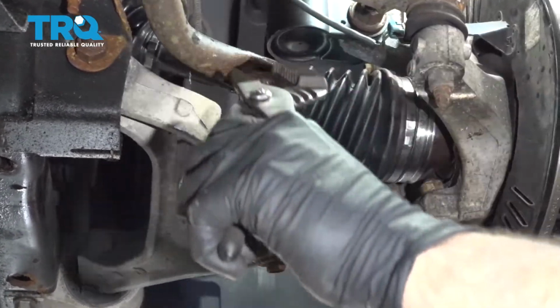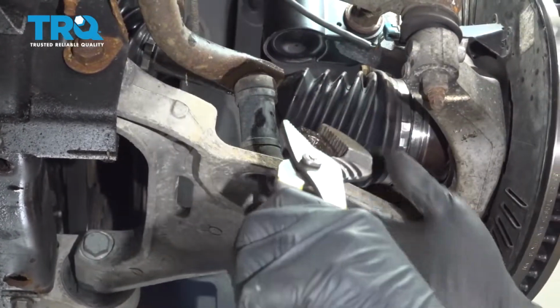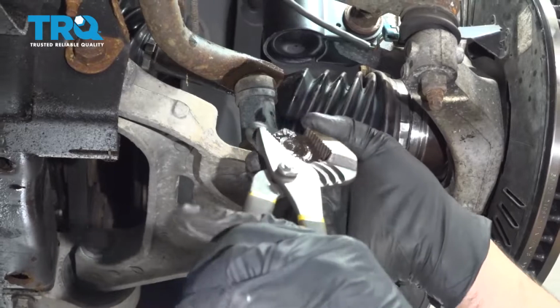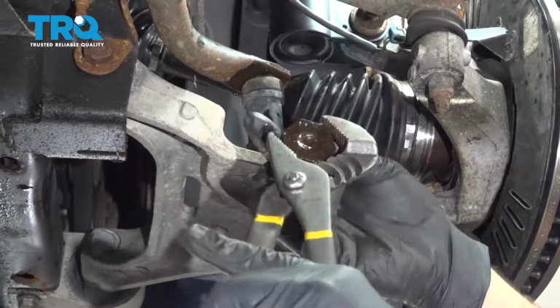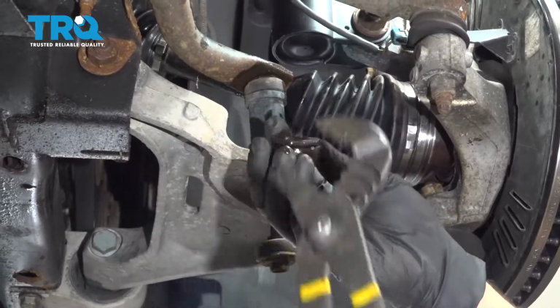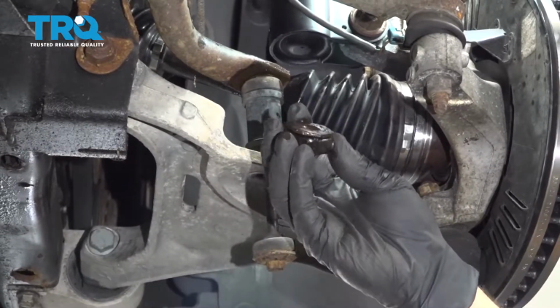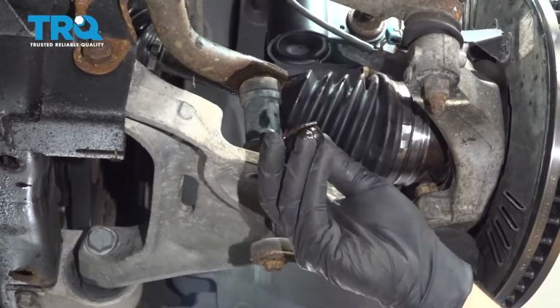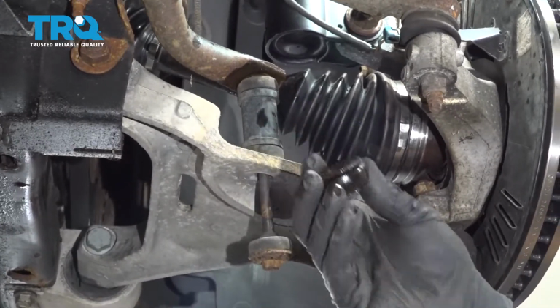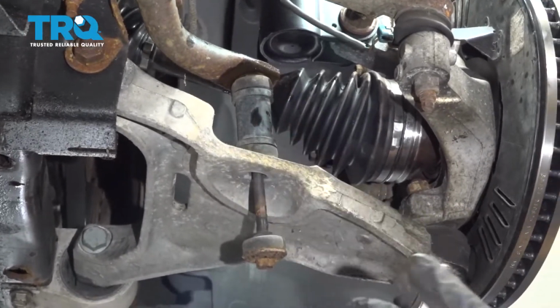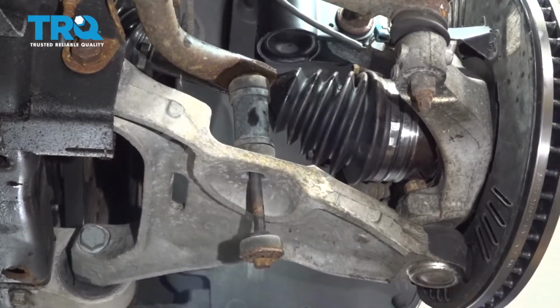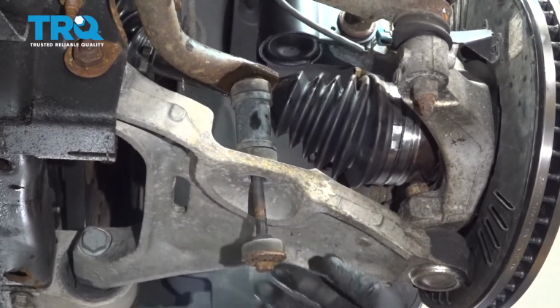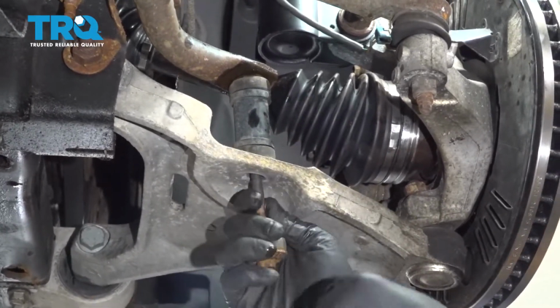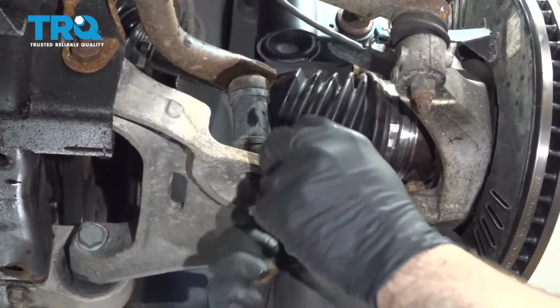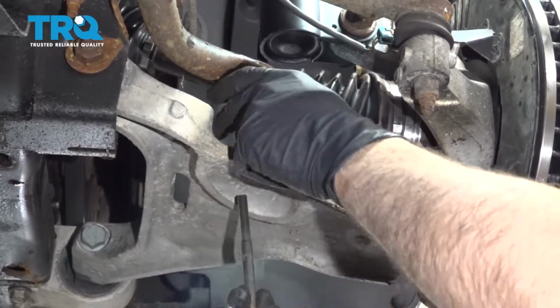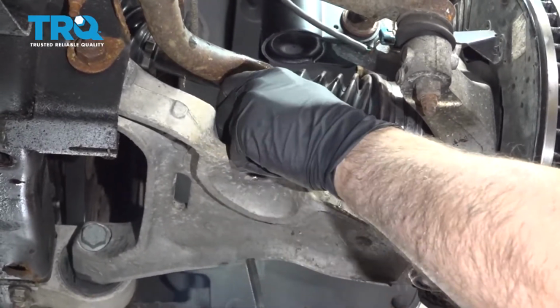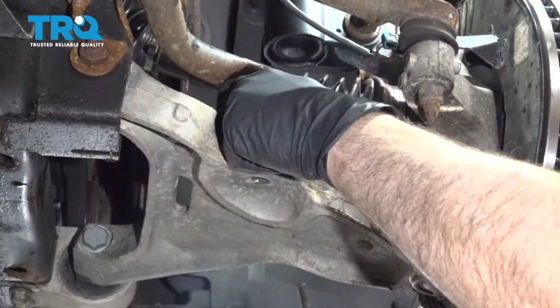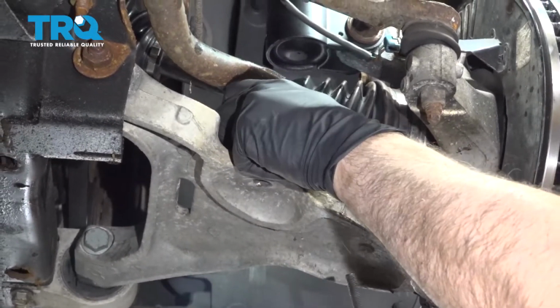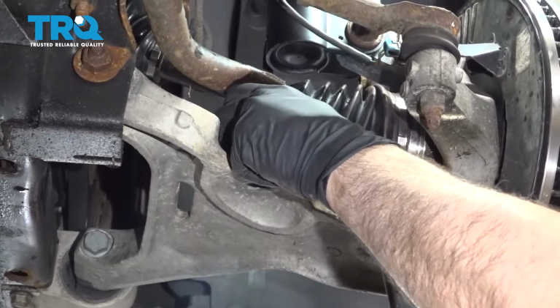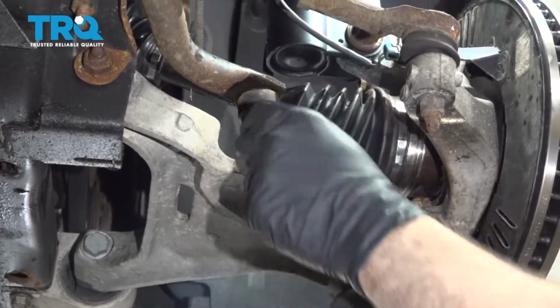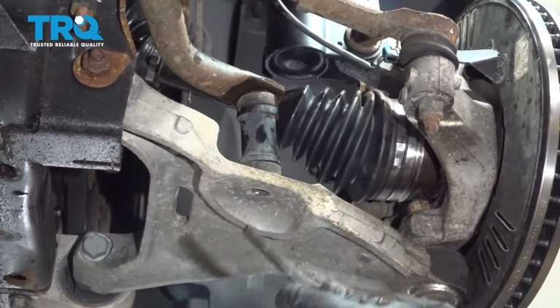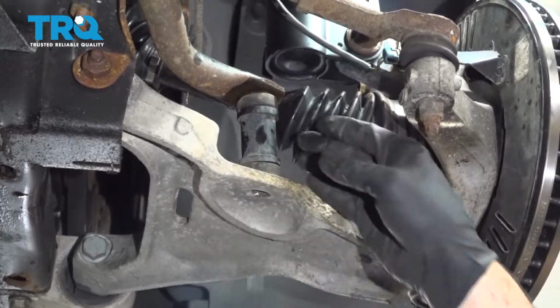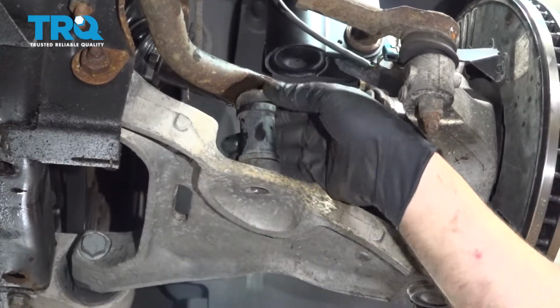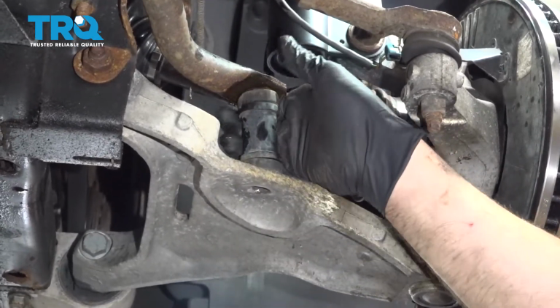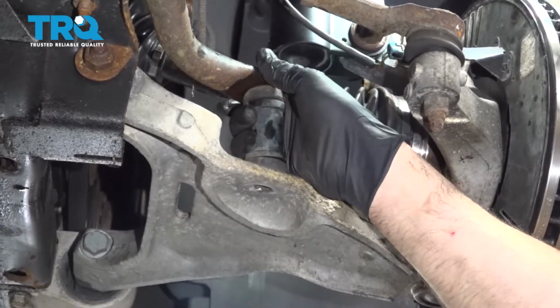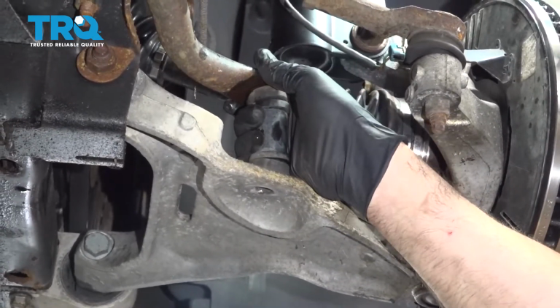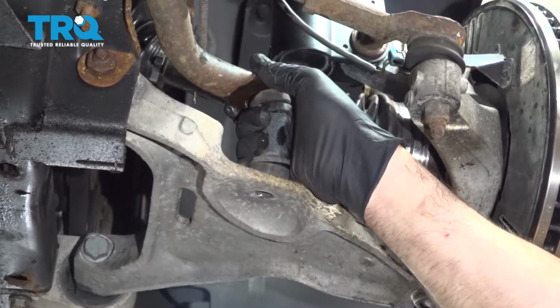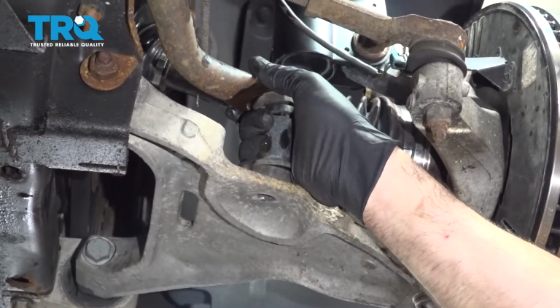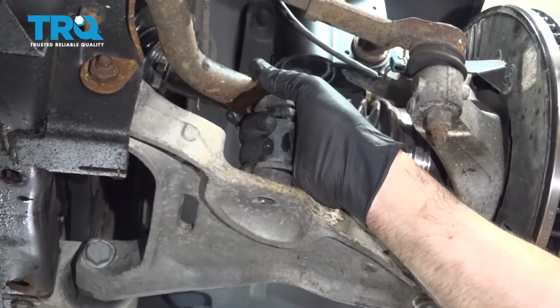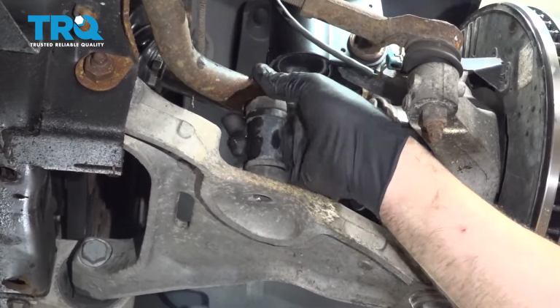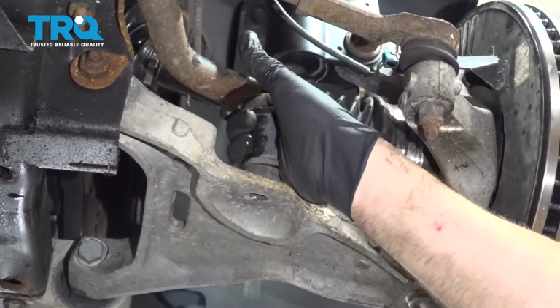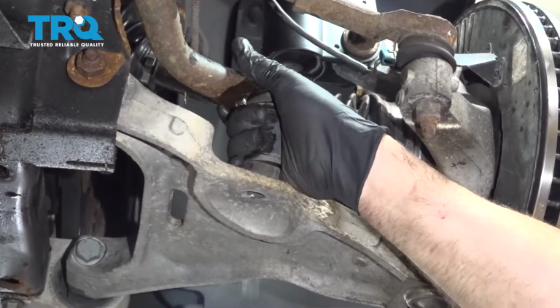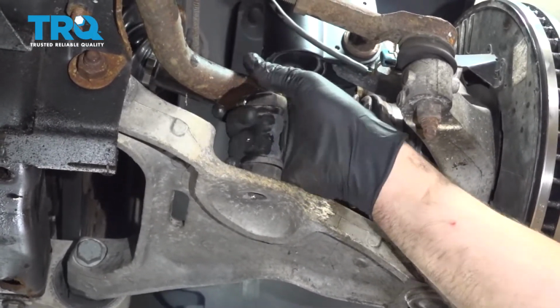Take off the upper portion. We're going to pull out the bolt — we have our spacer inside here. Go ahead and work that out.